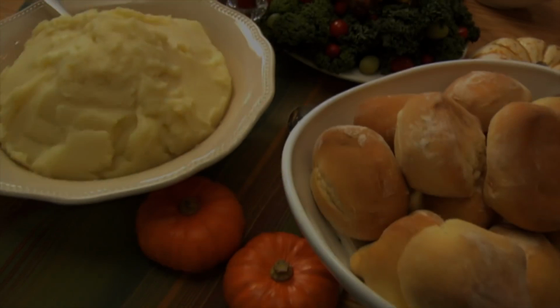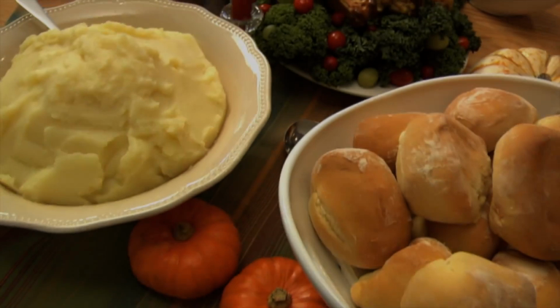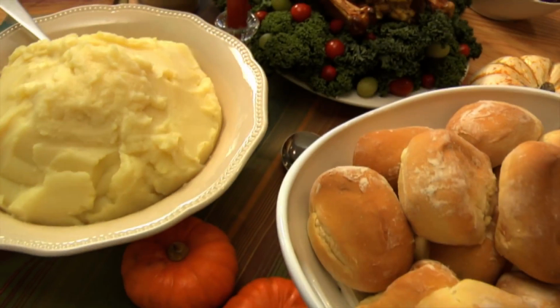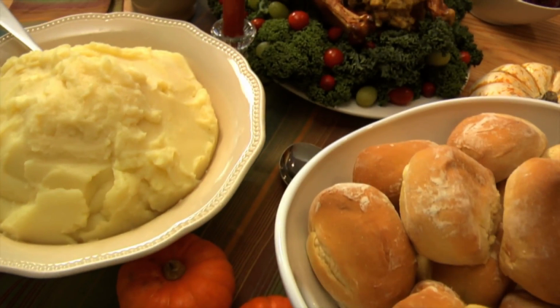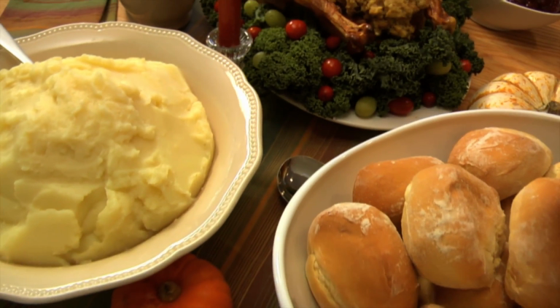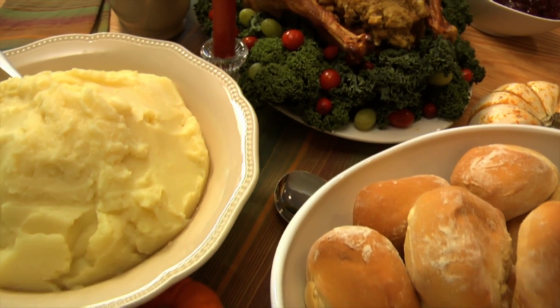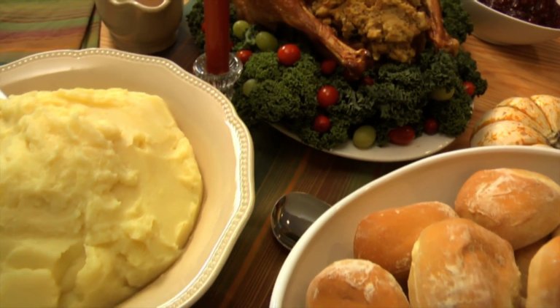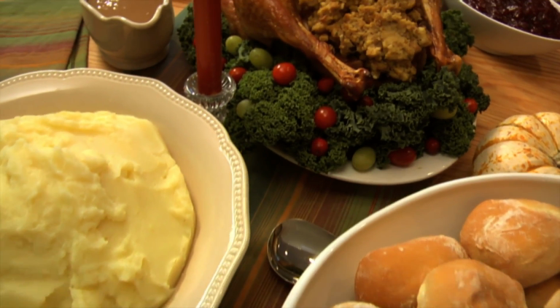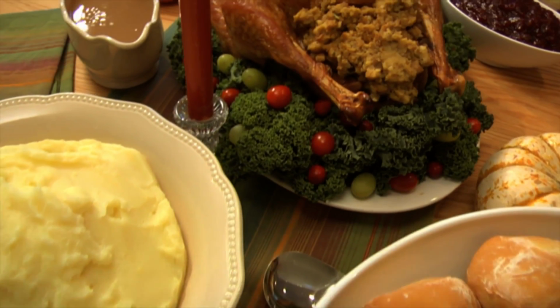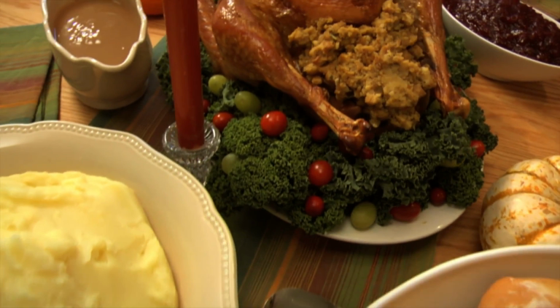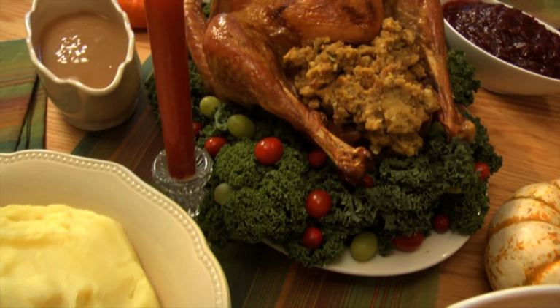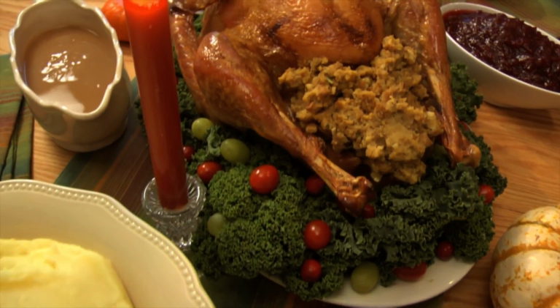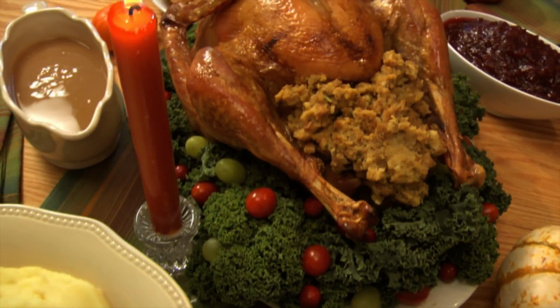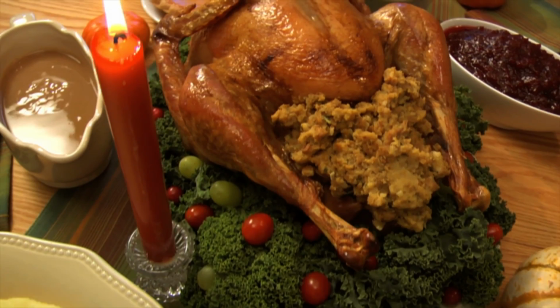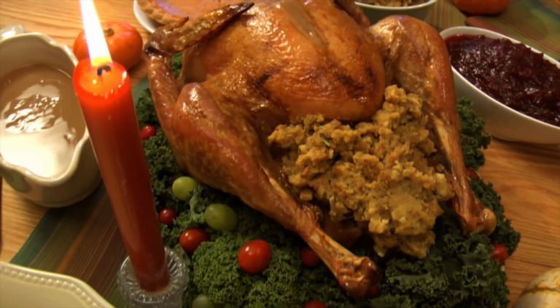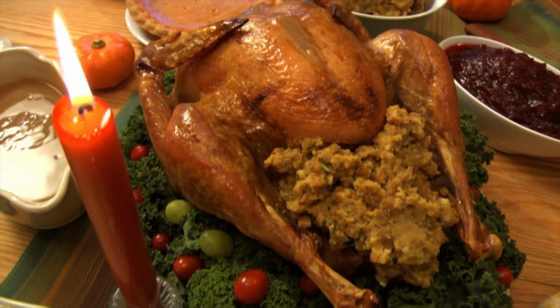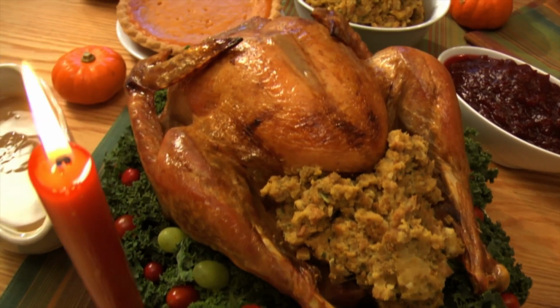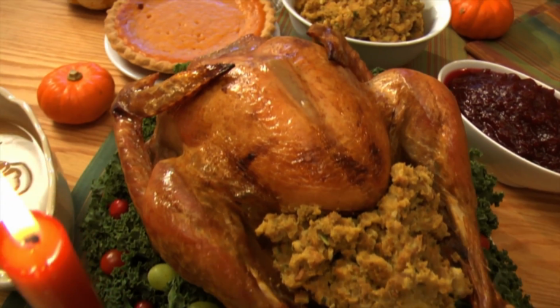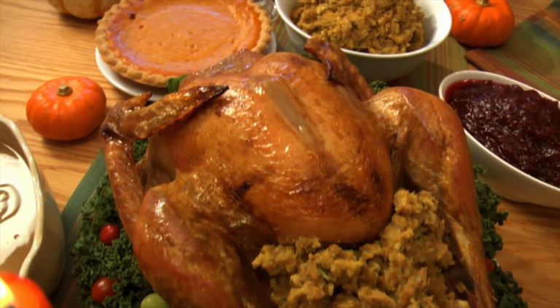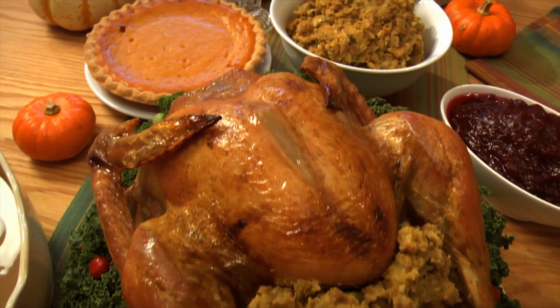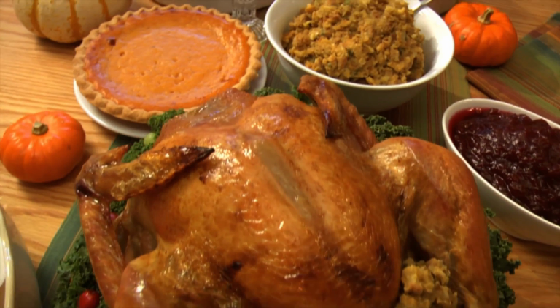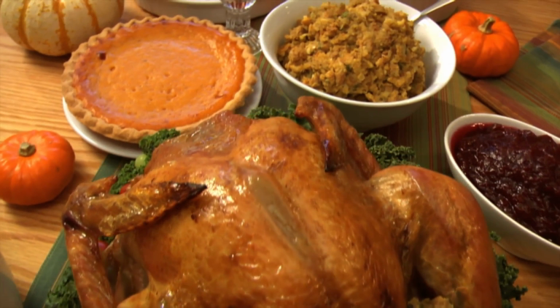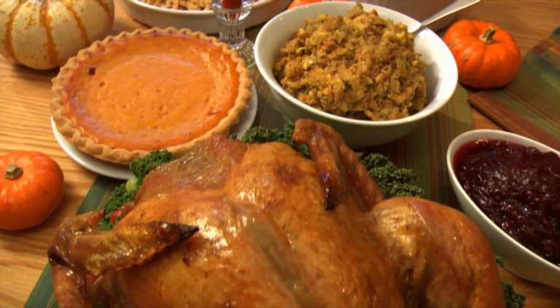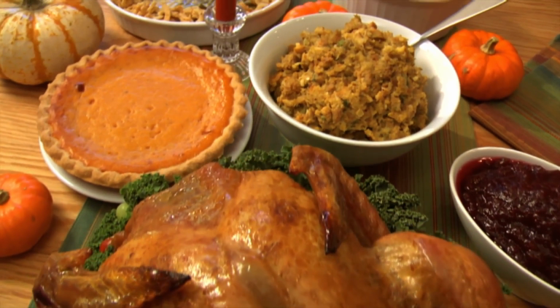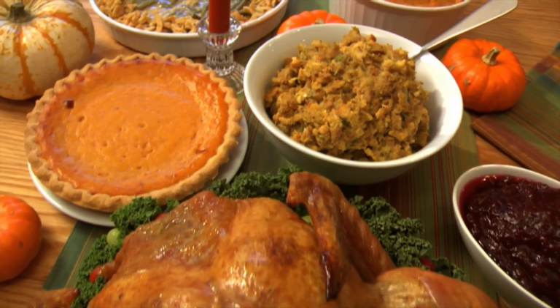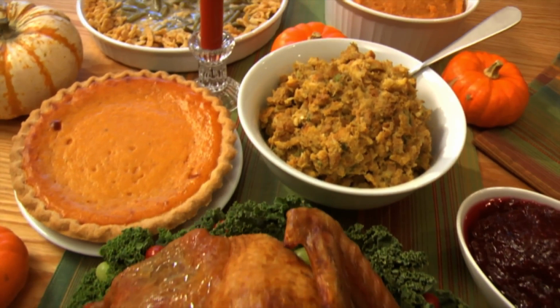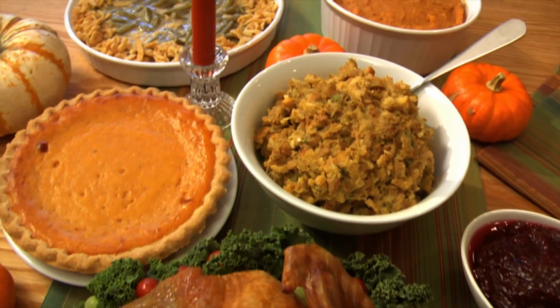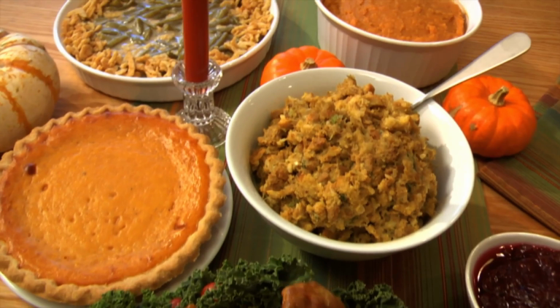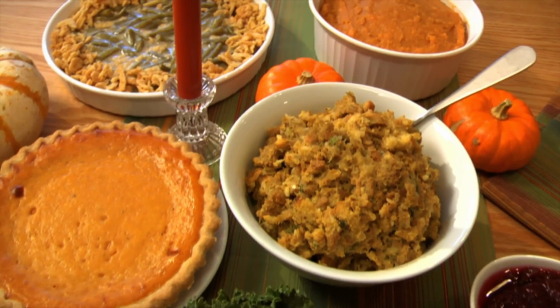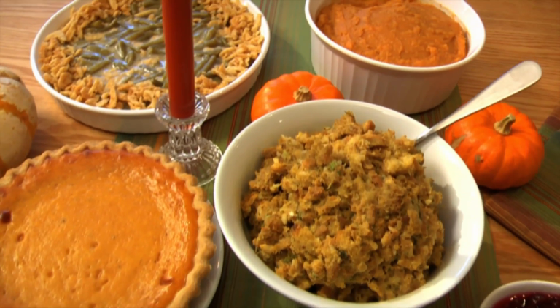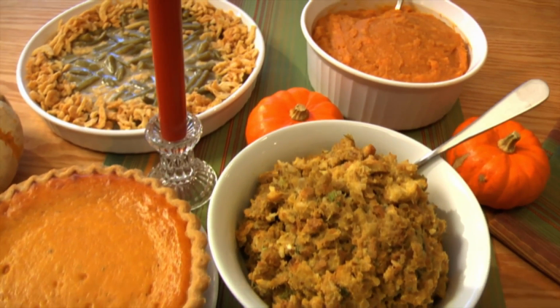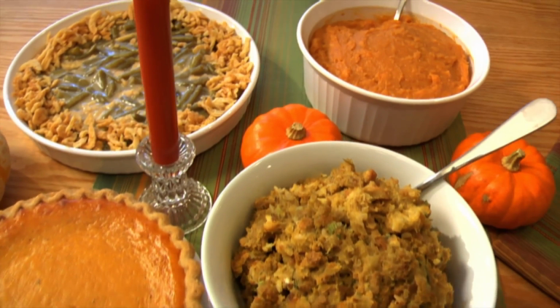Thanksgiving is great — the family, the football, and of course all that delicious food. But if you're like most families, you probably have more leftovers than you know what to do with. Well, one way to use up those leftovers is by whipping up some turkey egg rolls.